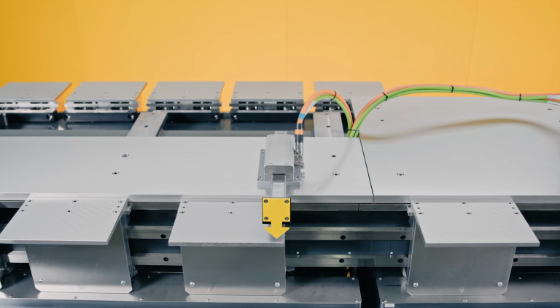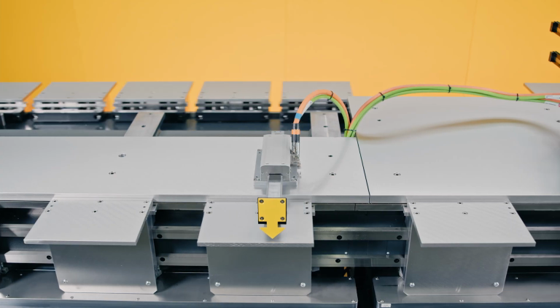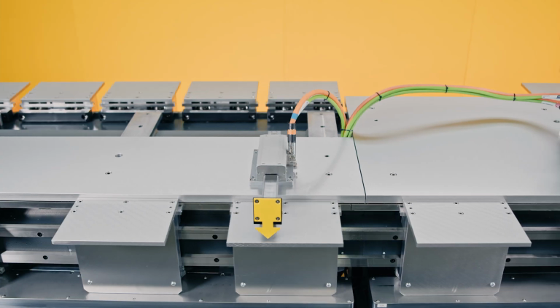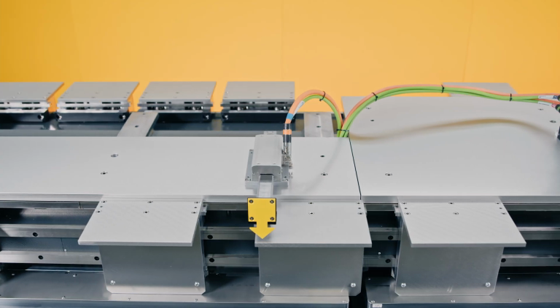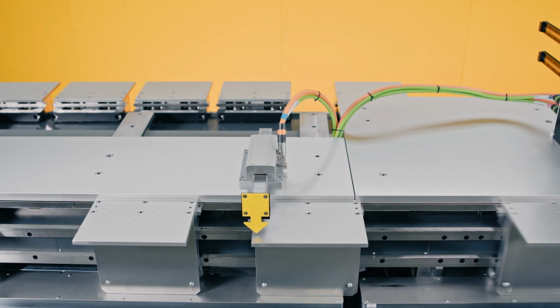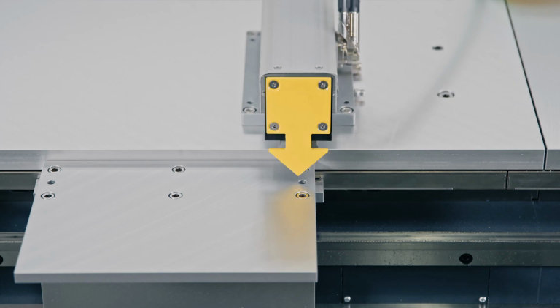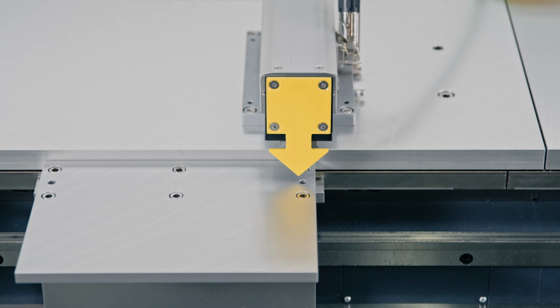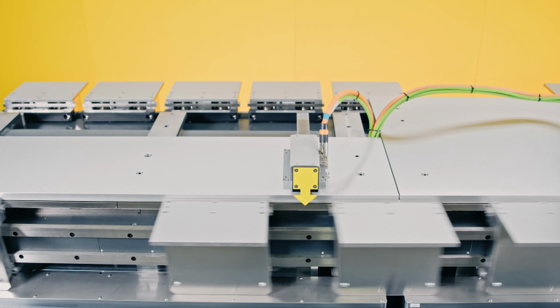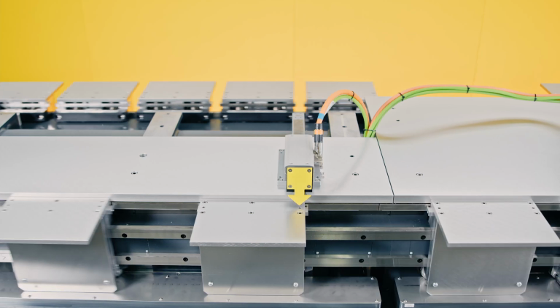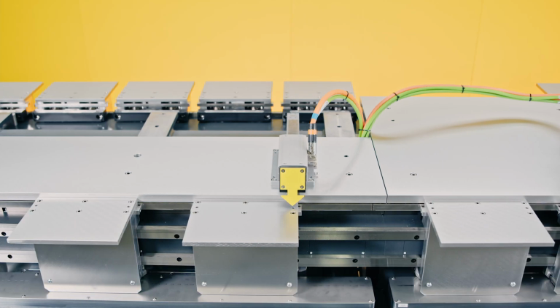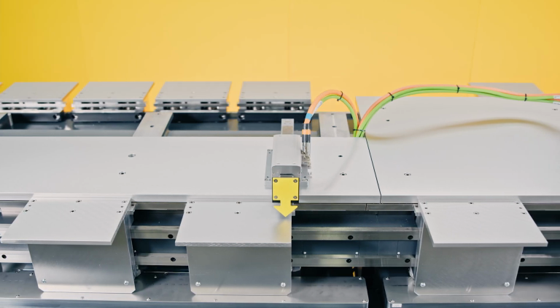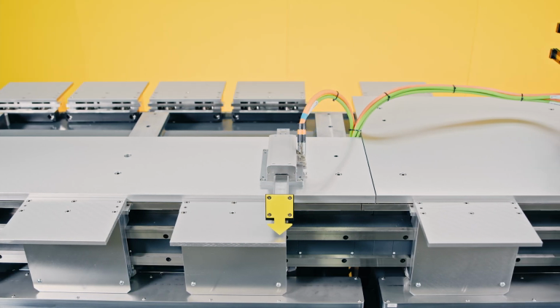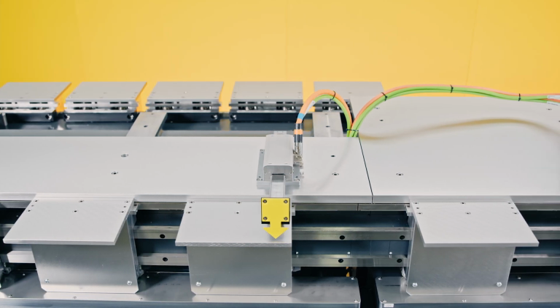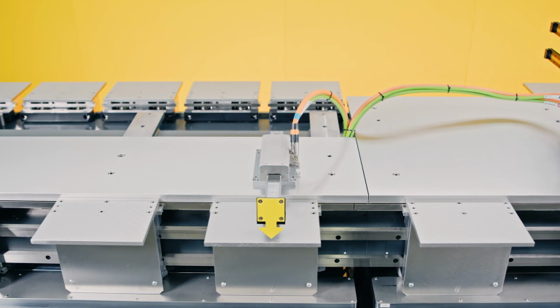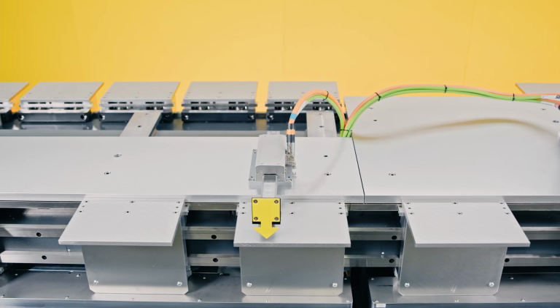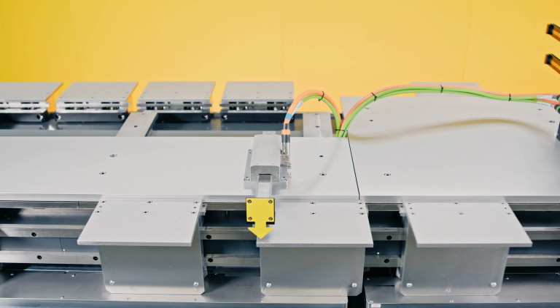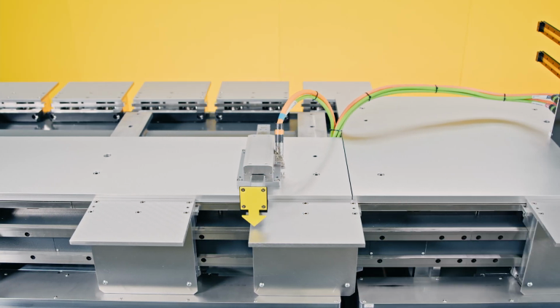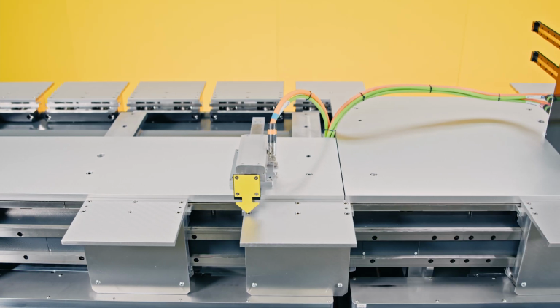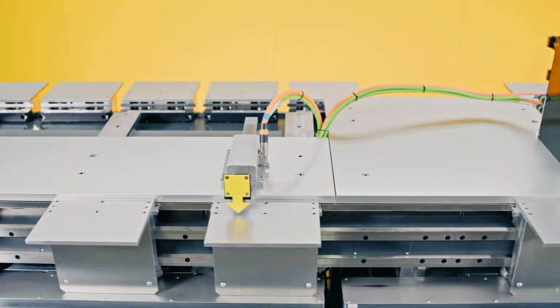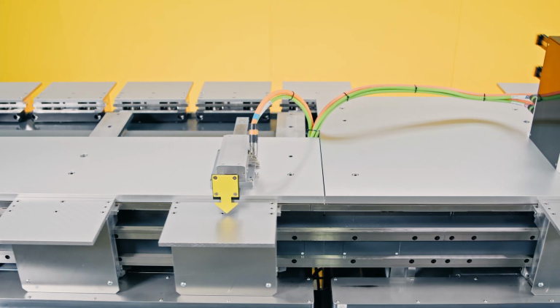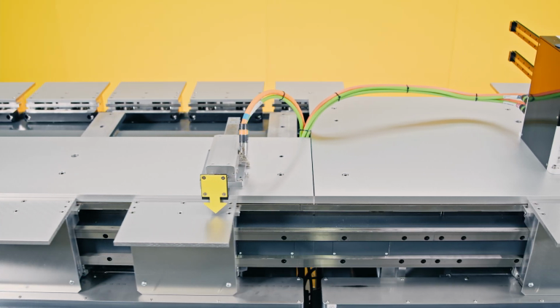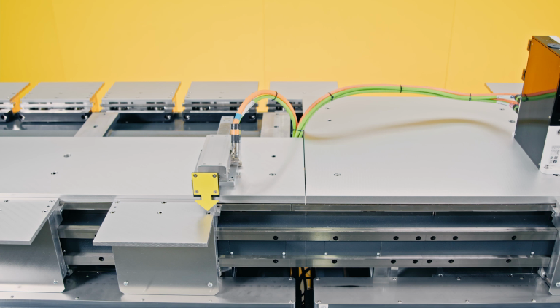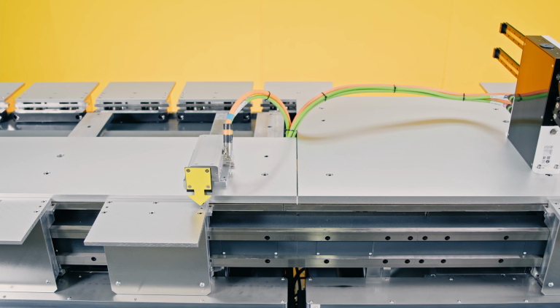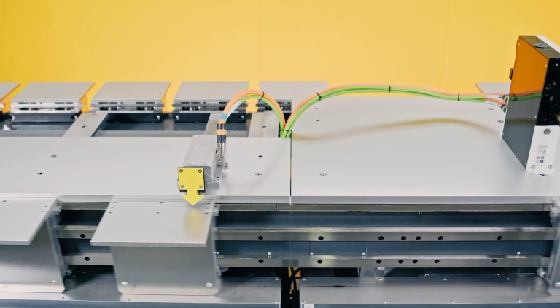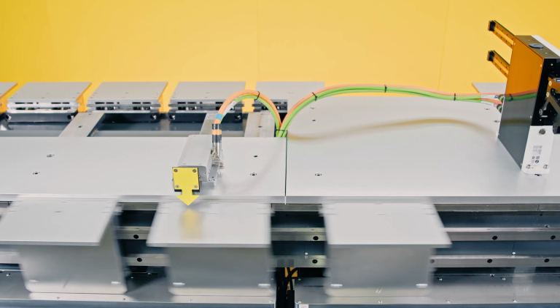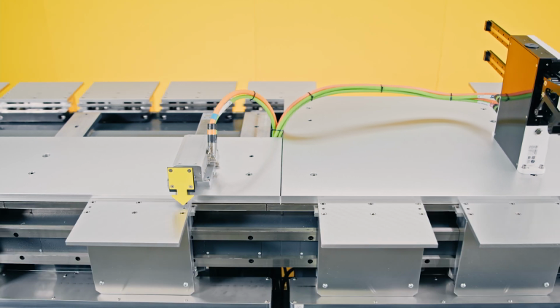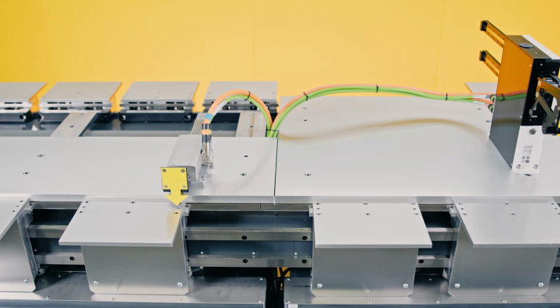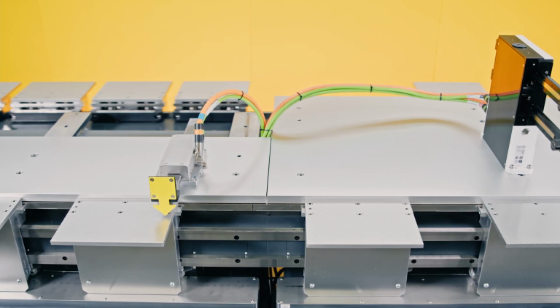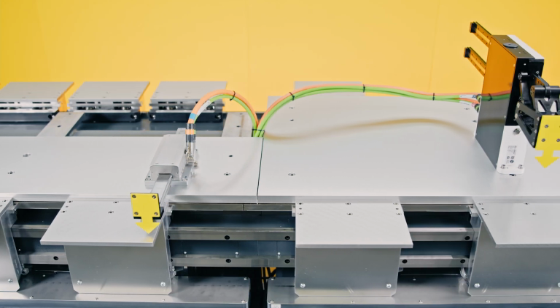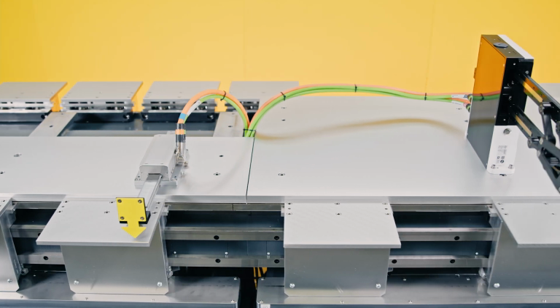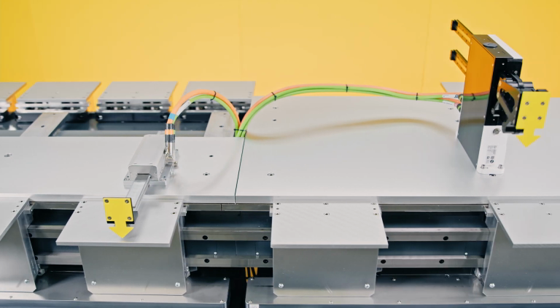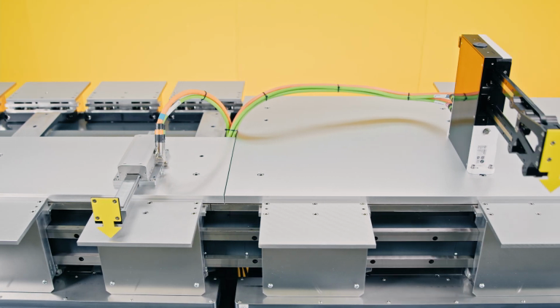The linear transfer modules are an ideal additional part to industrial robots, pick and place units, and linear access for future production solutions.